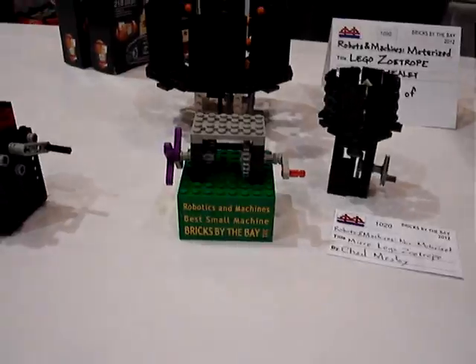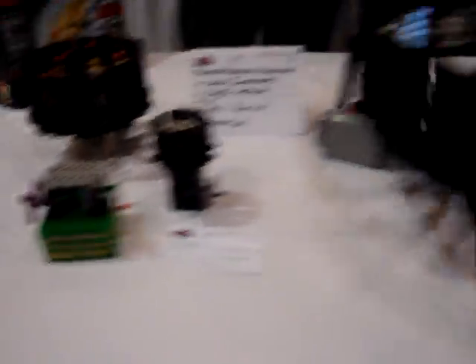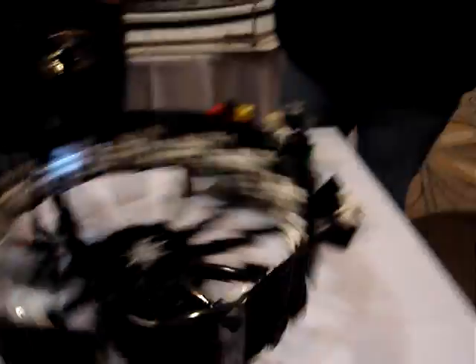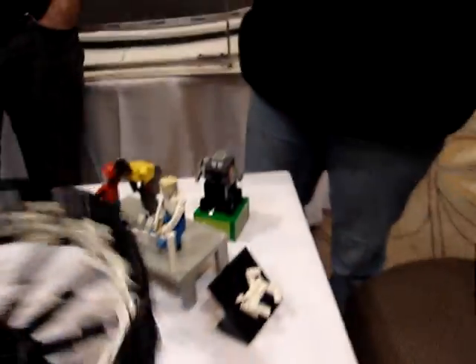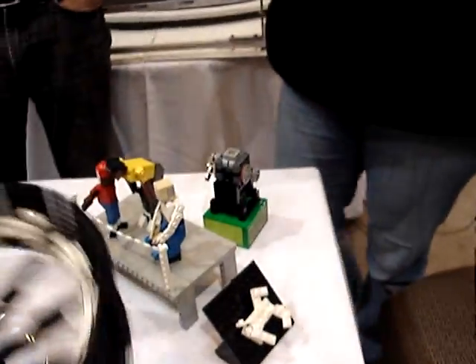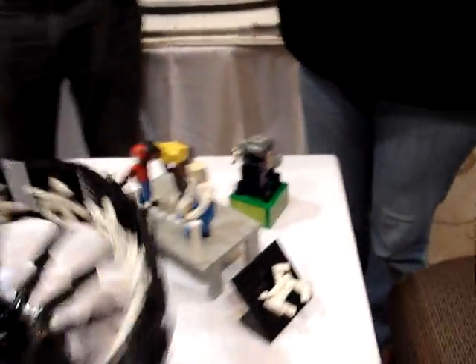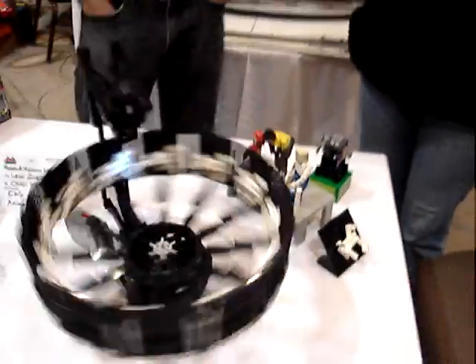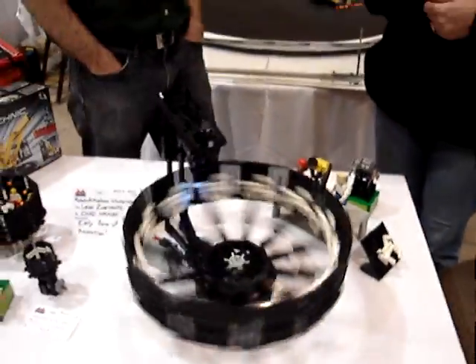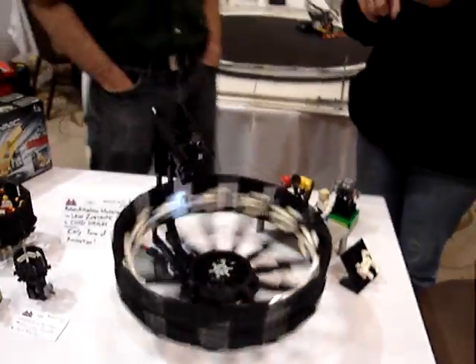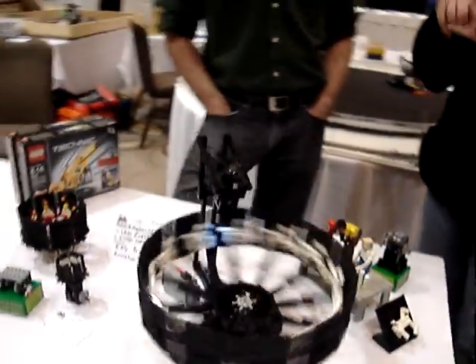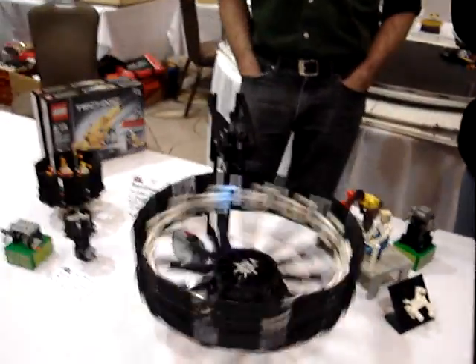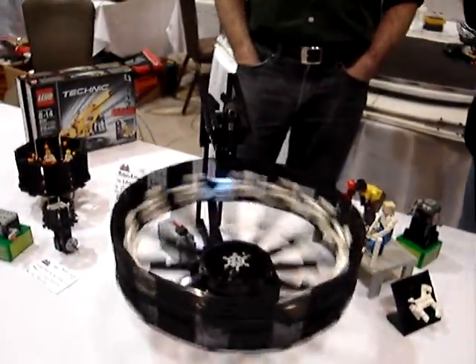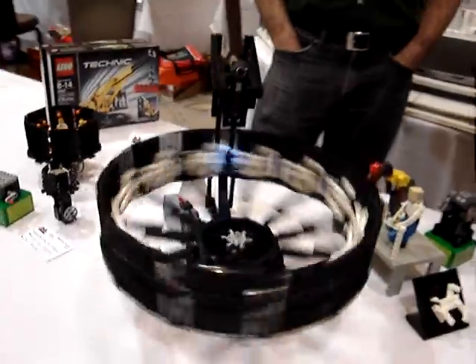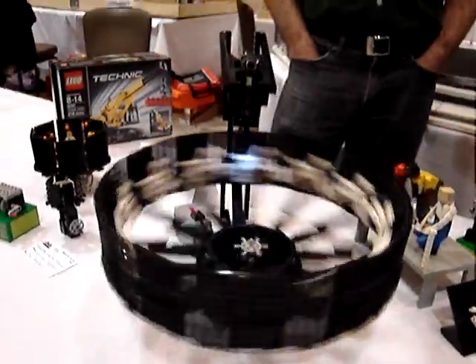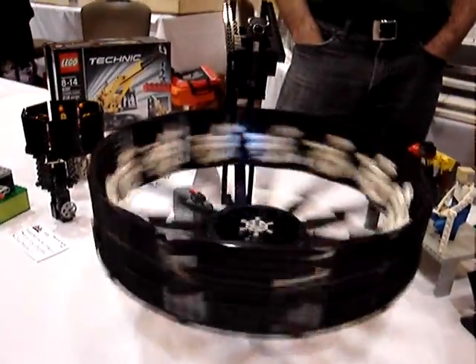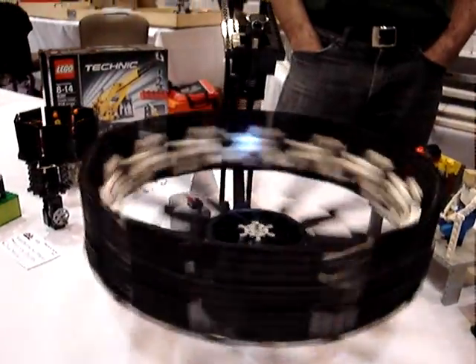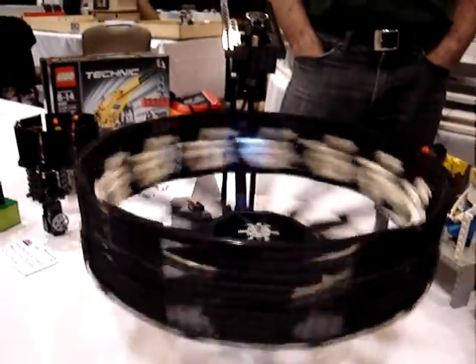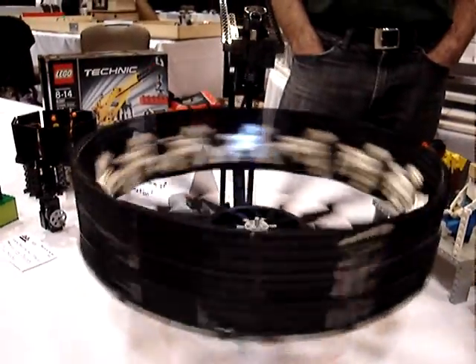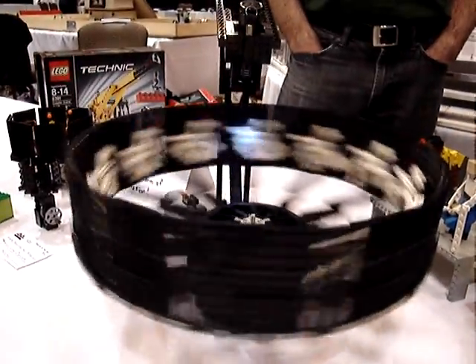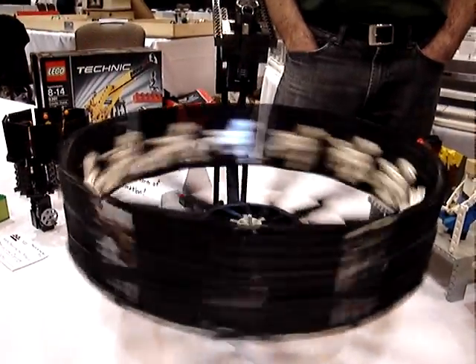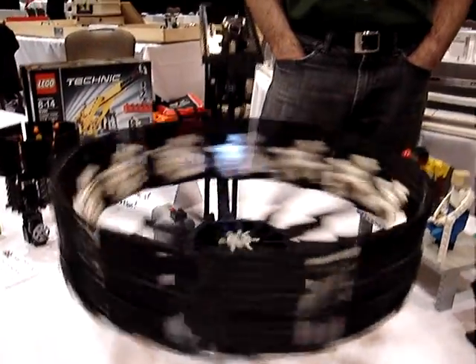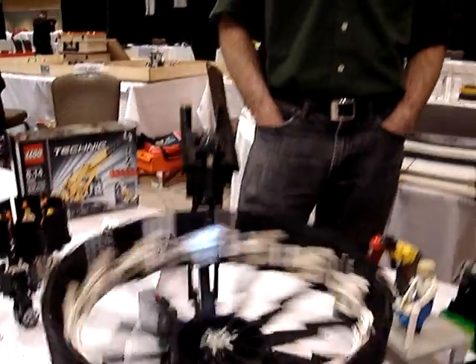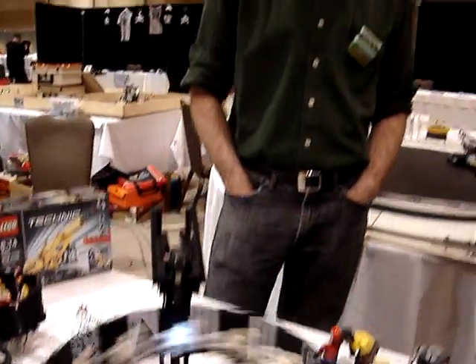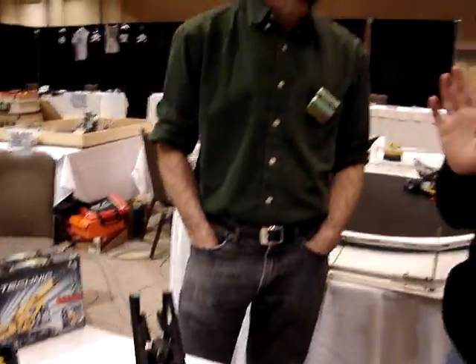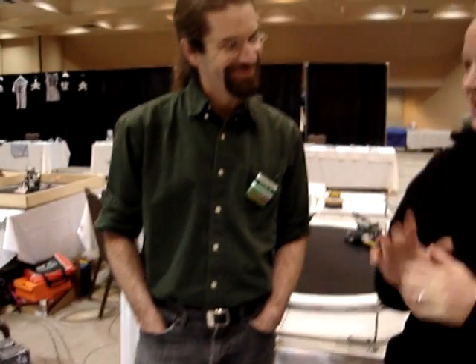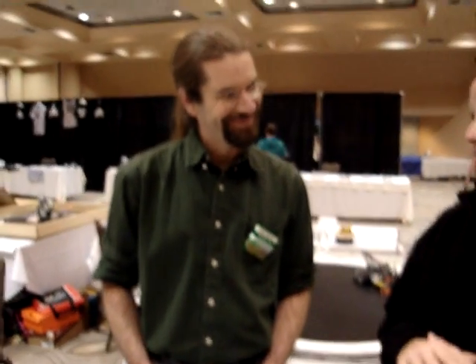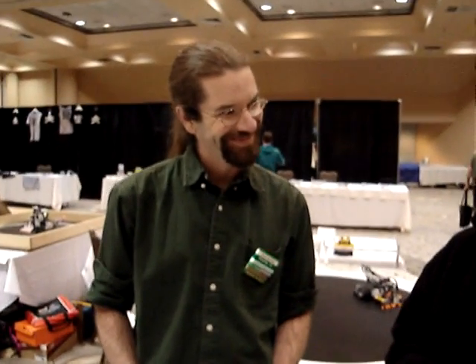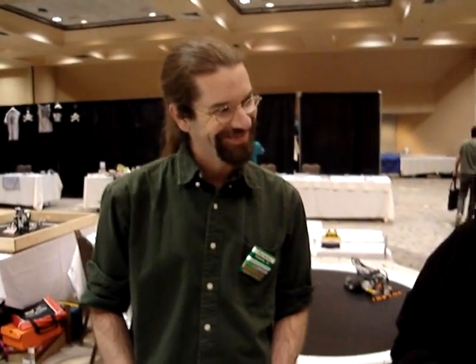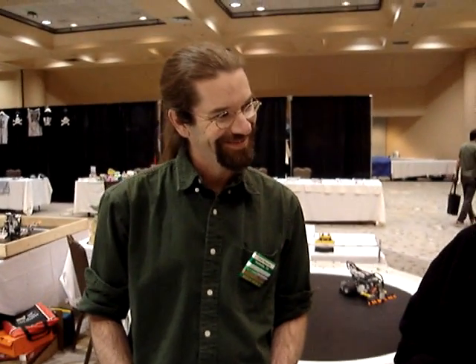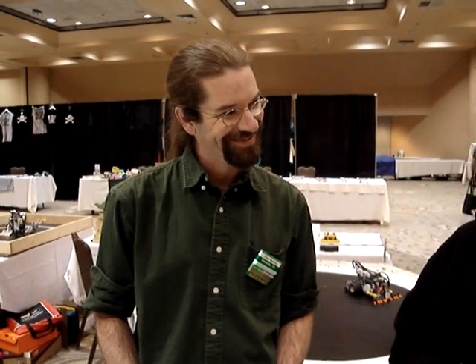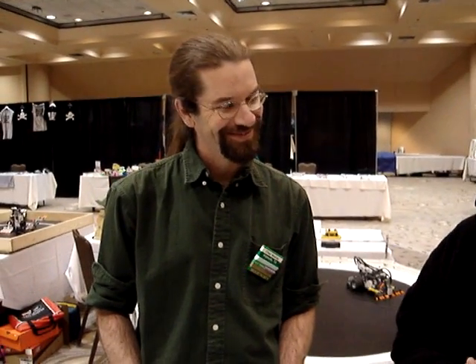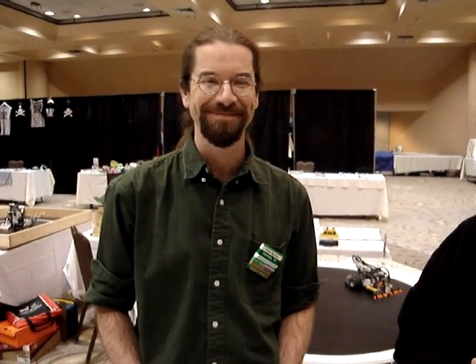I think I saw this. Was it on Flickr? Brothers Bricks or something? I posted it on Flickr — I'm not sure if anyone else has picked it up. I wouldn't be surprised. Brothers Bricks, they get around, that's for sure.